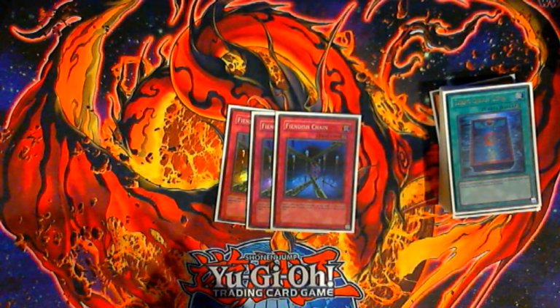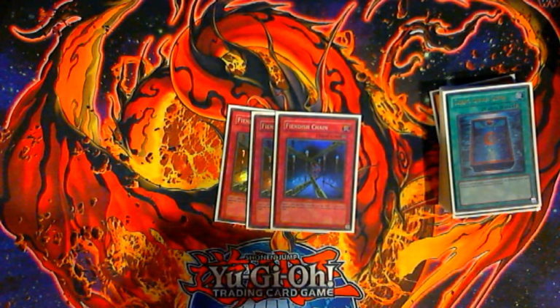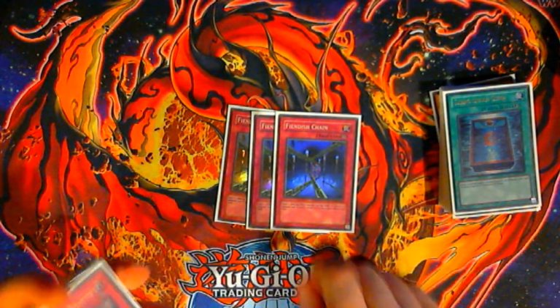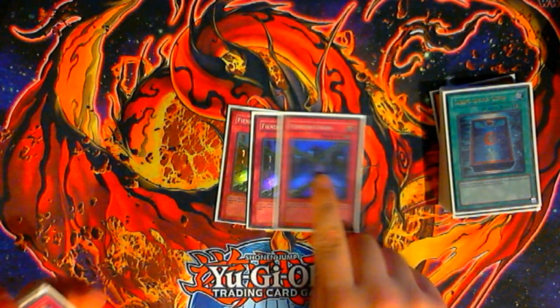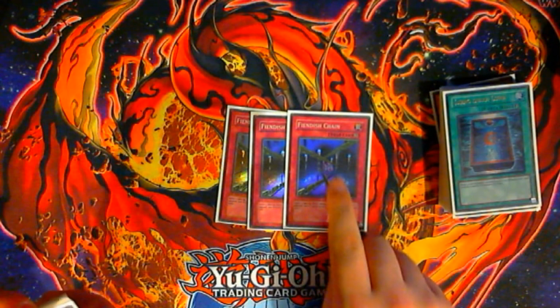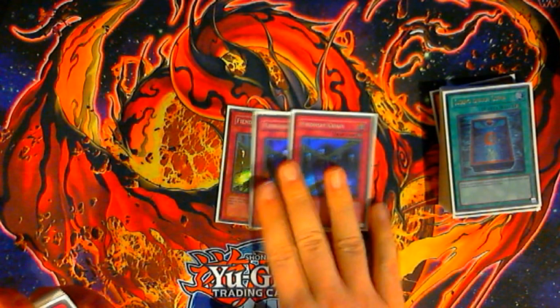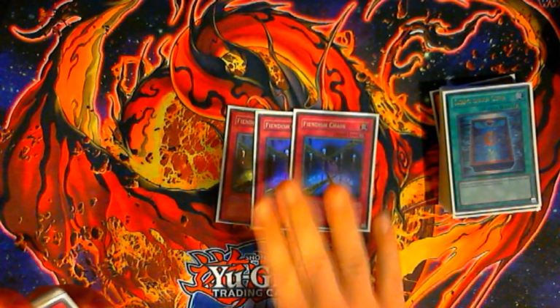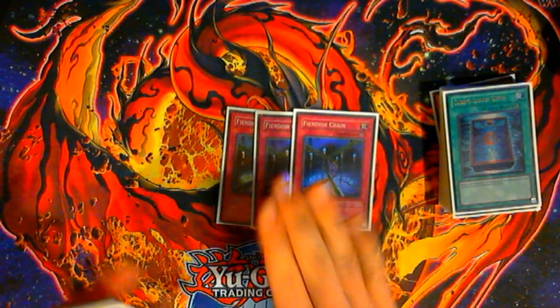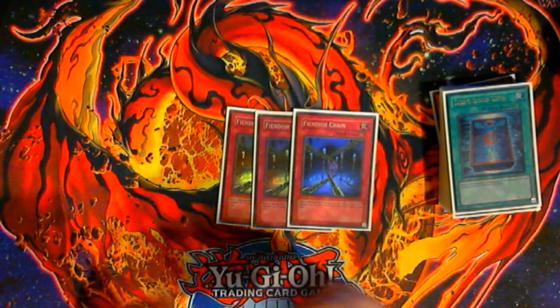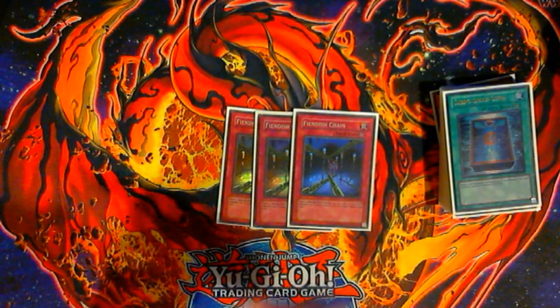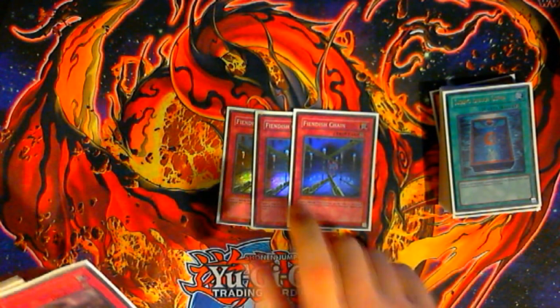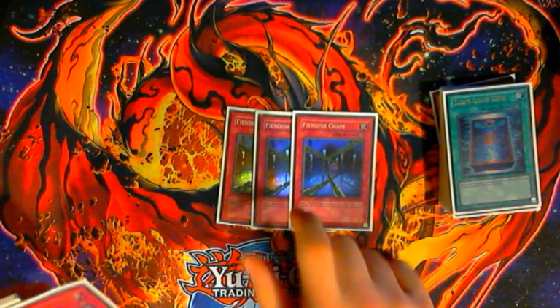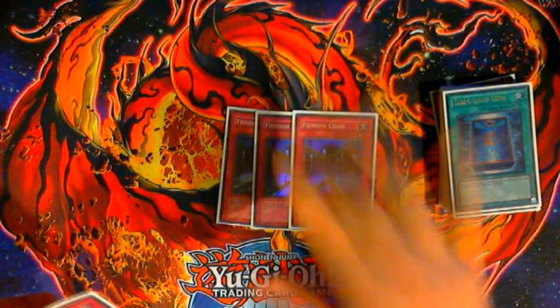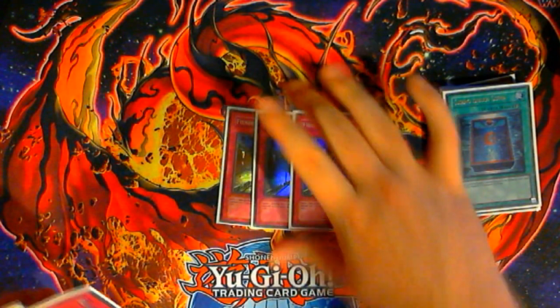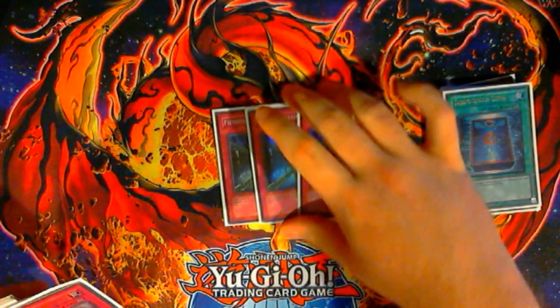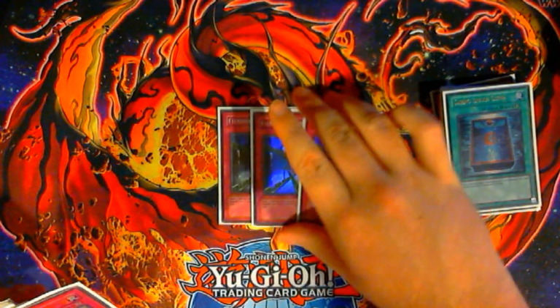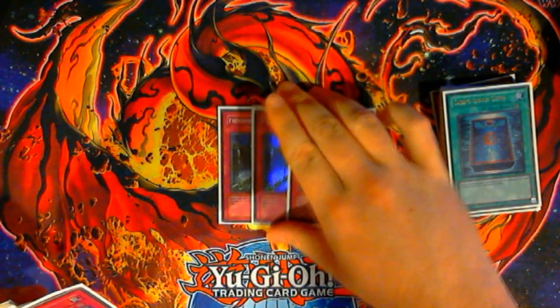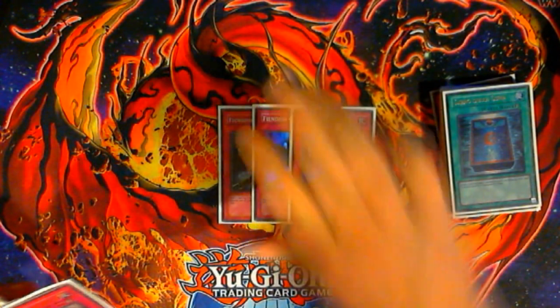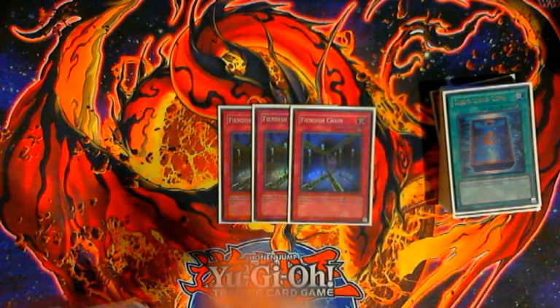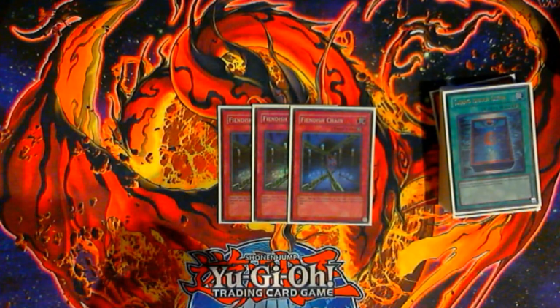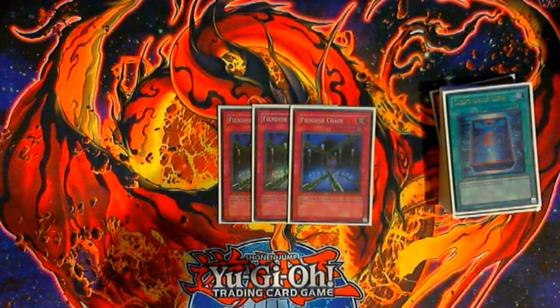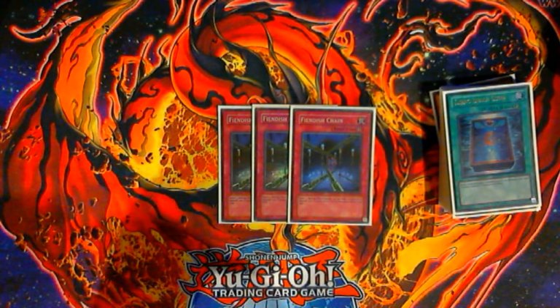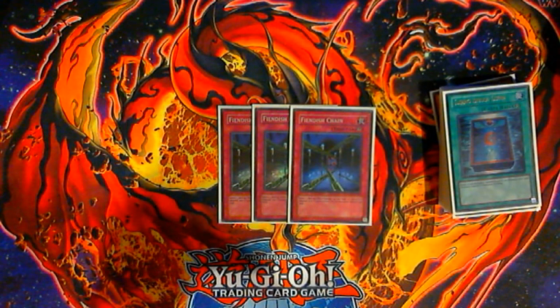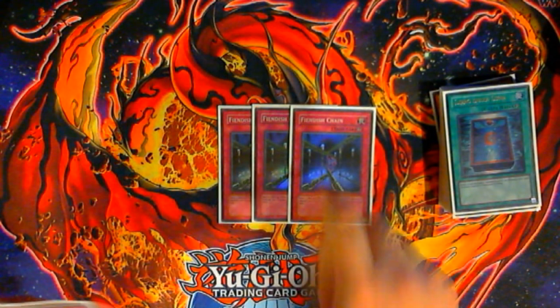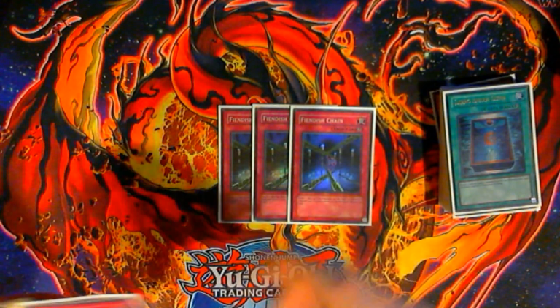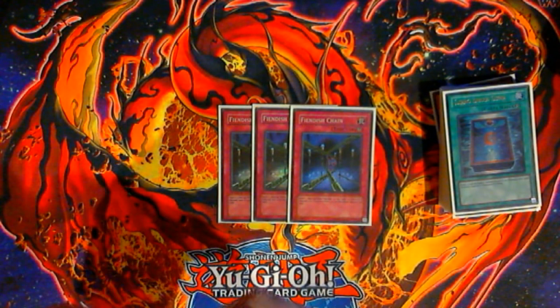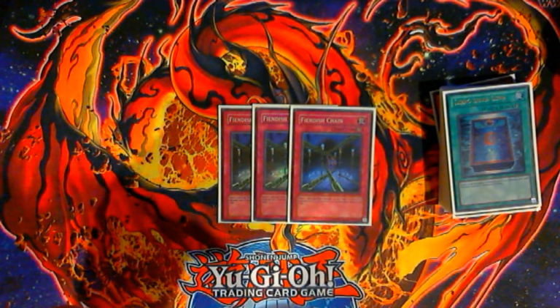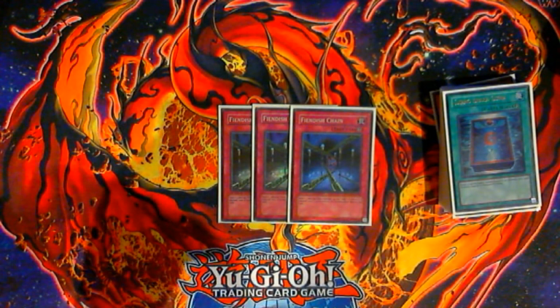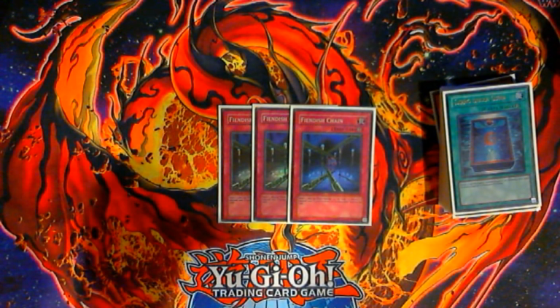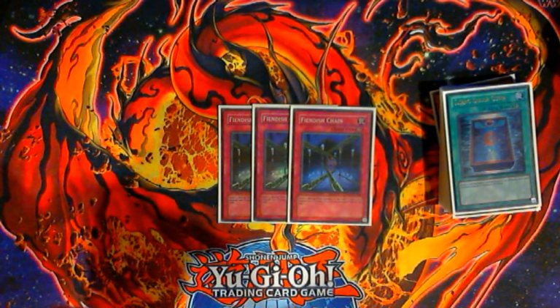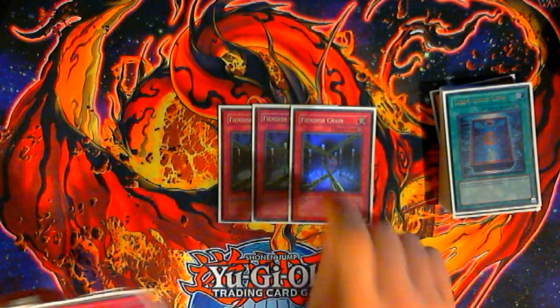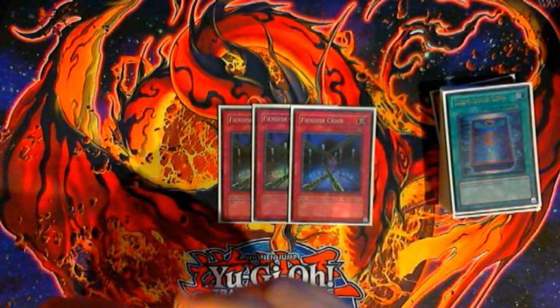For the 13 aforementioned traps: three copies of Fiendish Chain. You need to stop Bears. You need to stop anything that's going to destroy your things before they trigger. You need to stop Abyss Dwellers. You need to stop a lot of things, and this helps you.